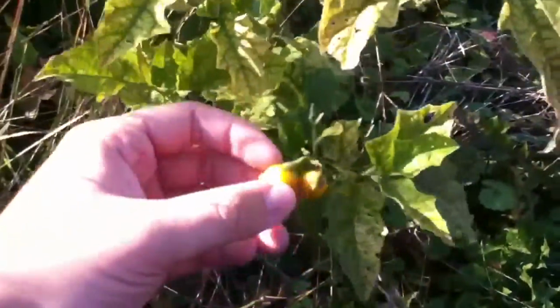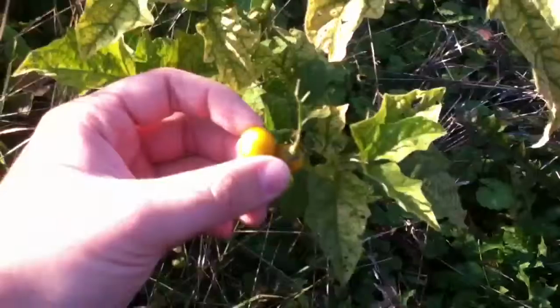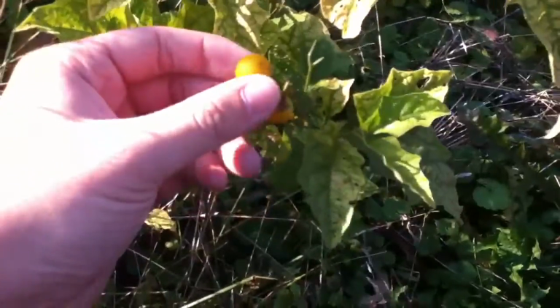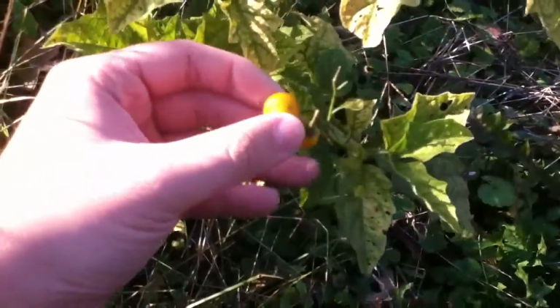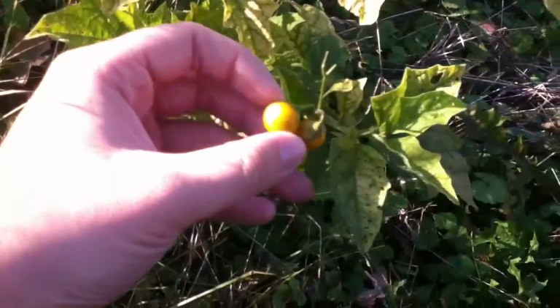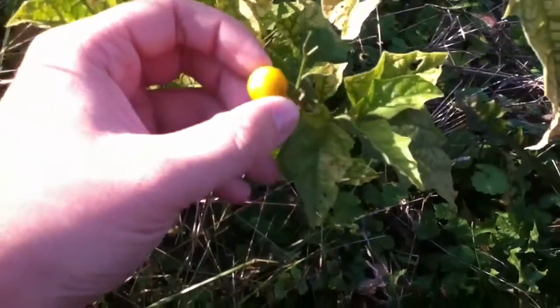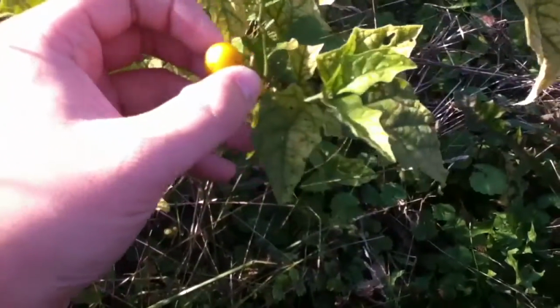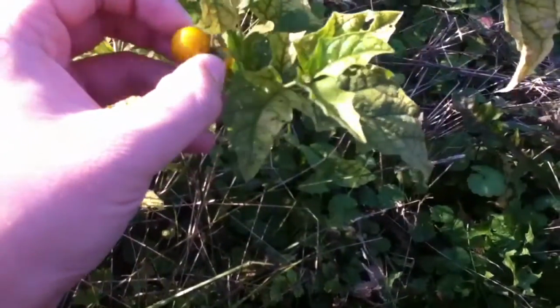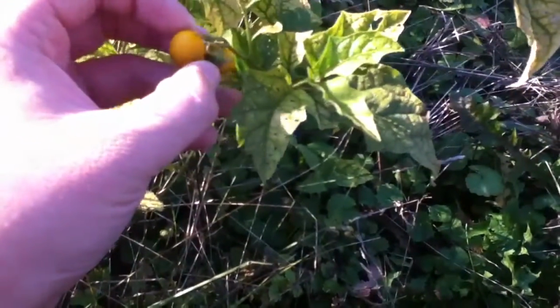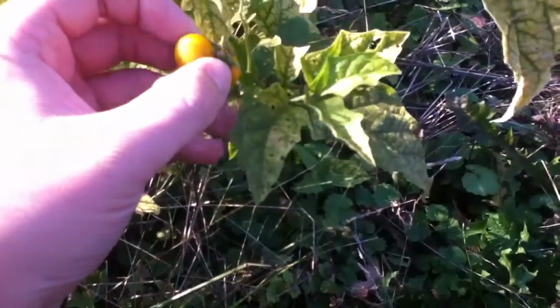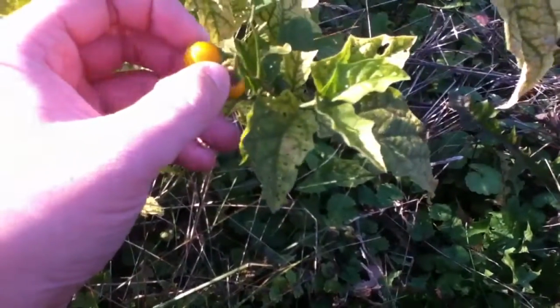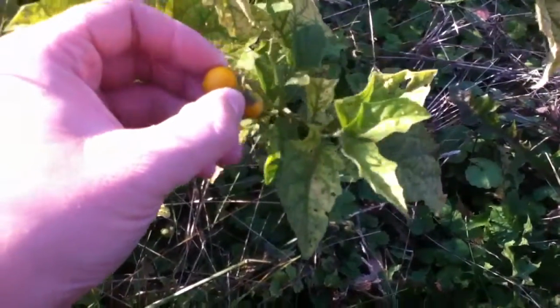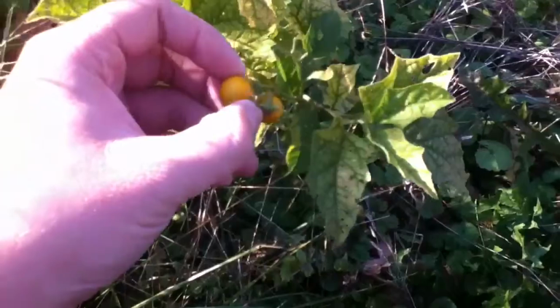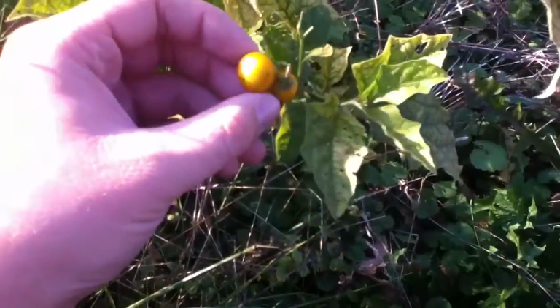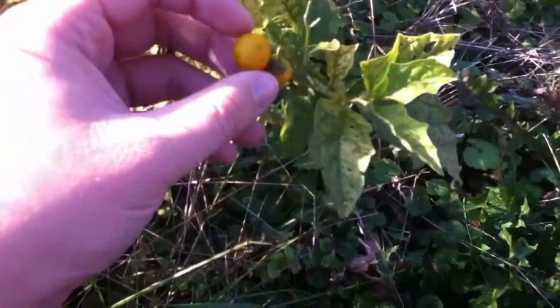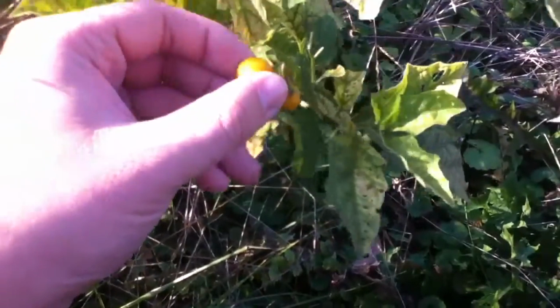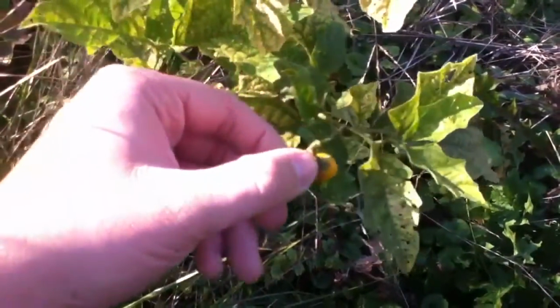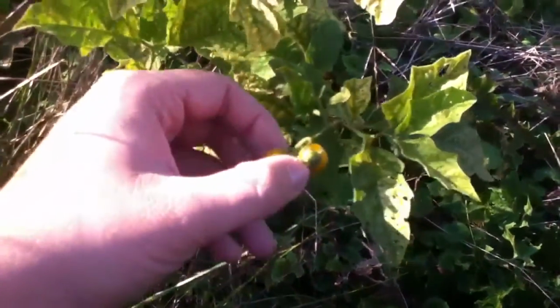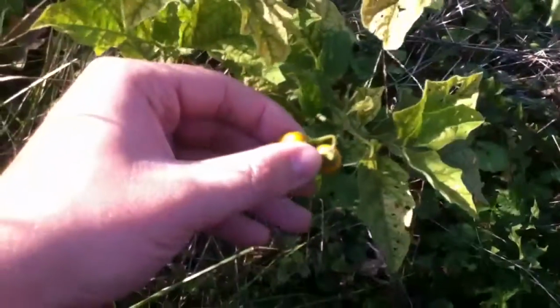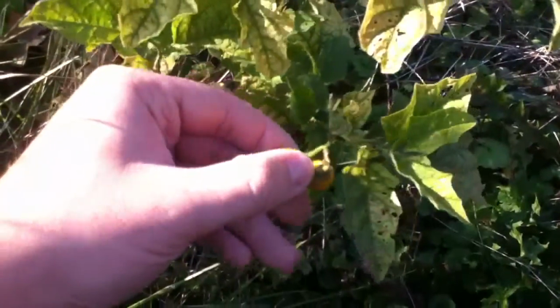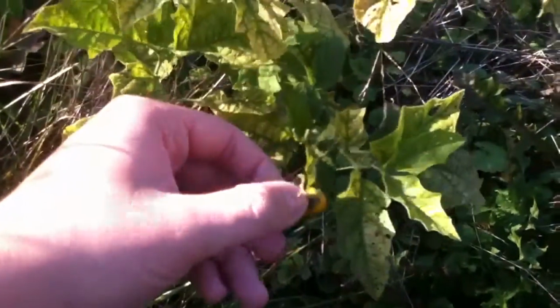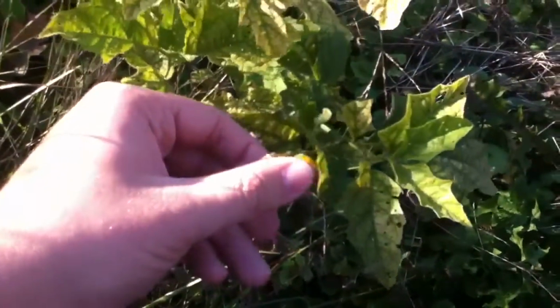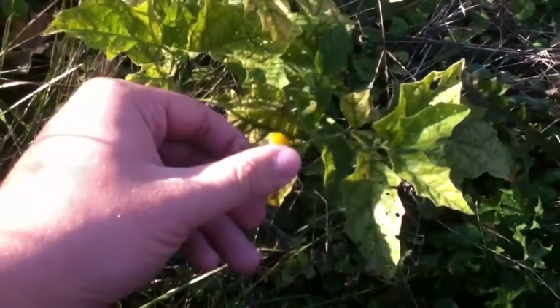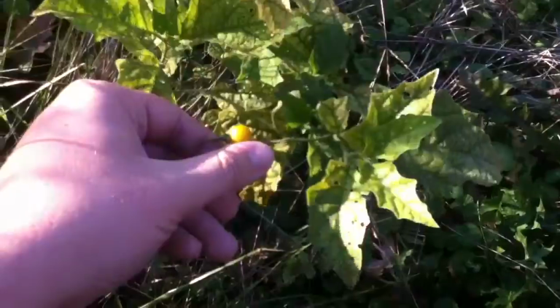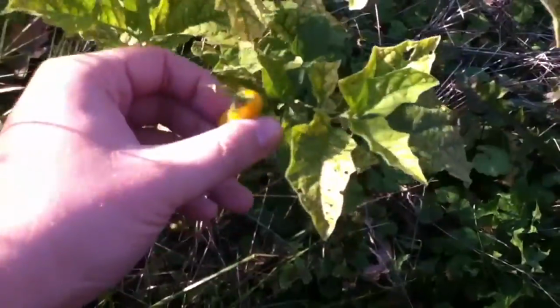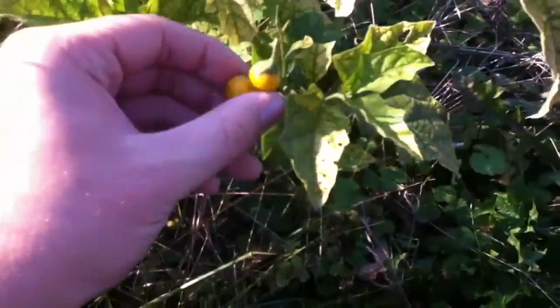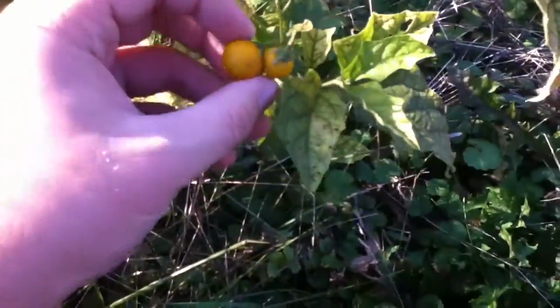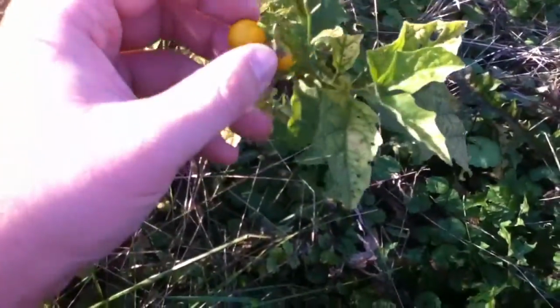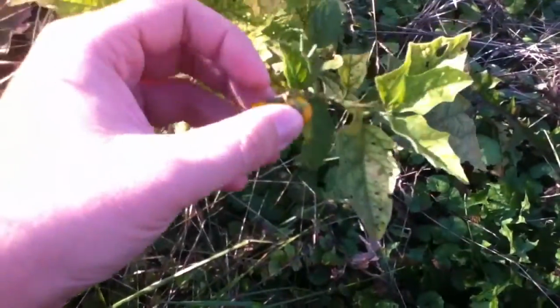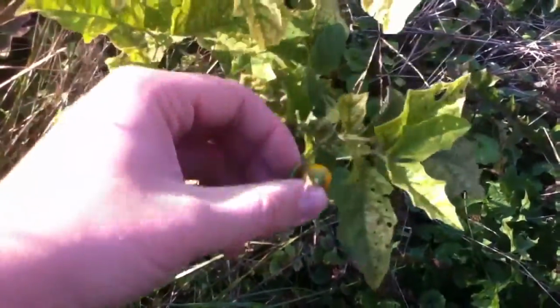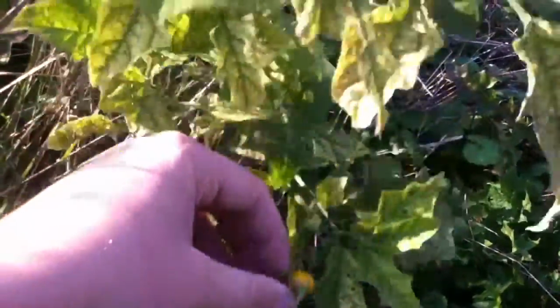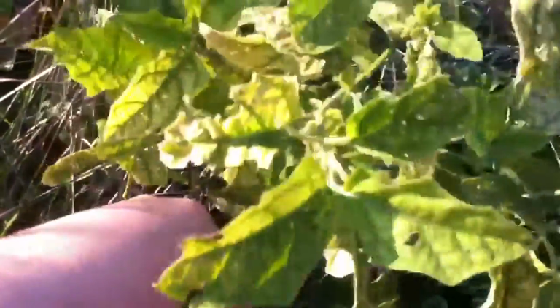The birds will eat the seeds. And the last thing I know it would be used for is that people would dry it and chew it in their mouth to help with the pain from their mouths and gums.